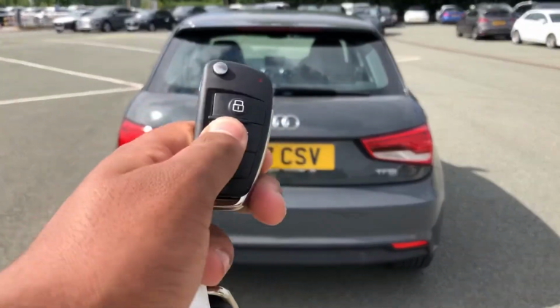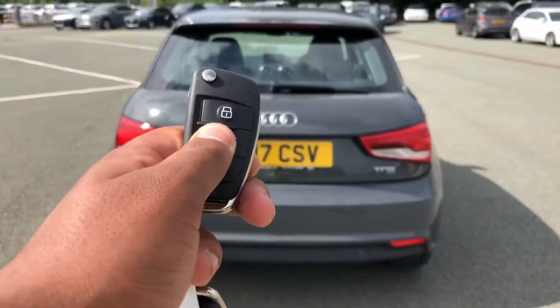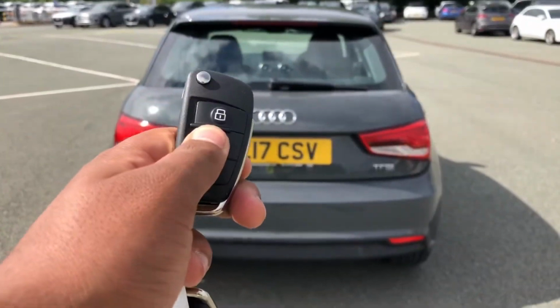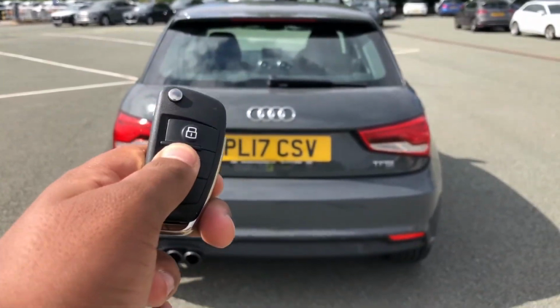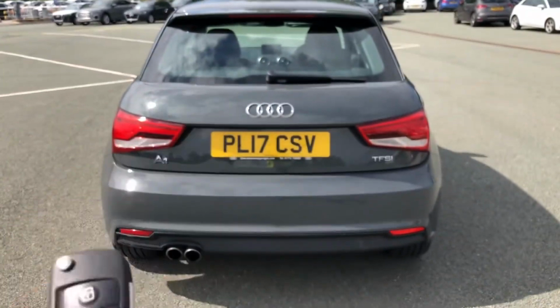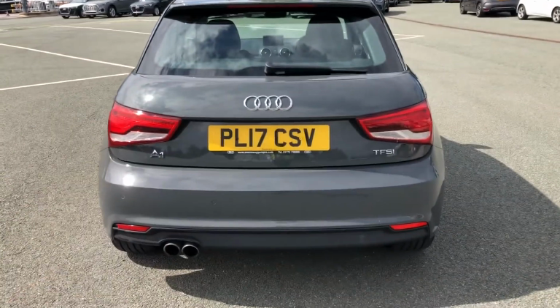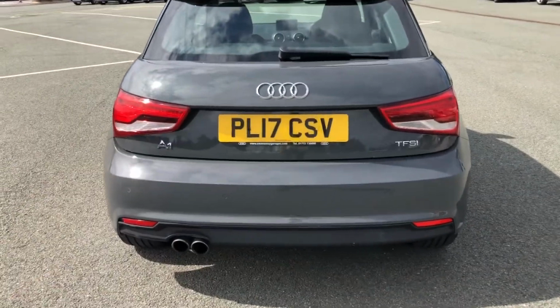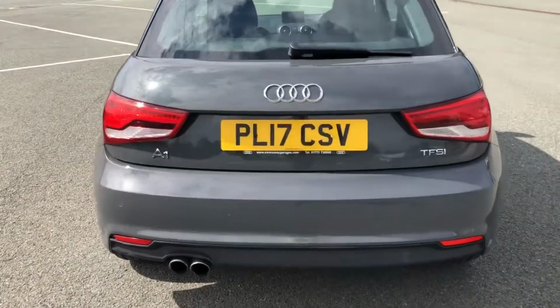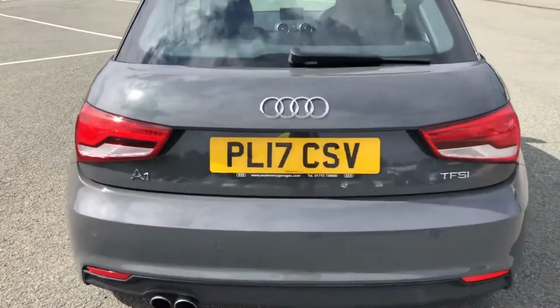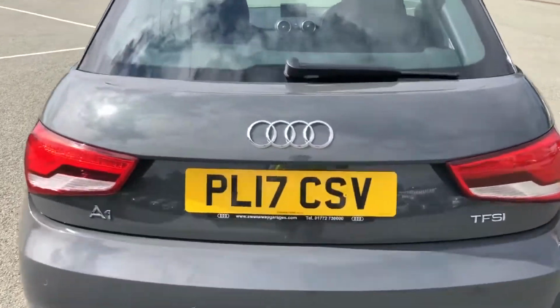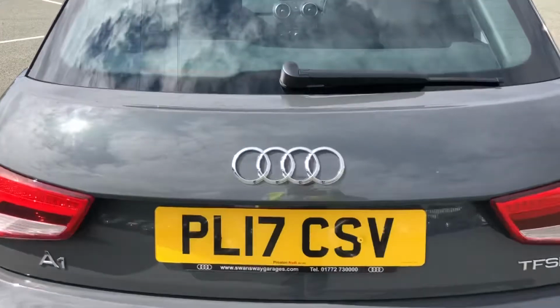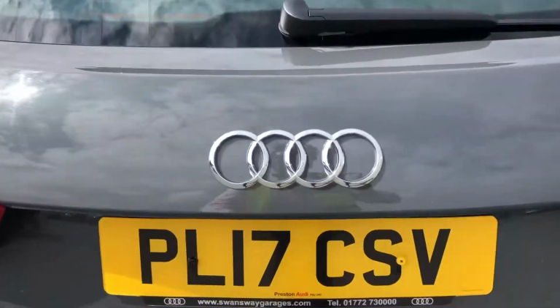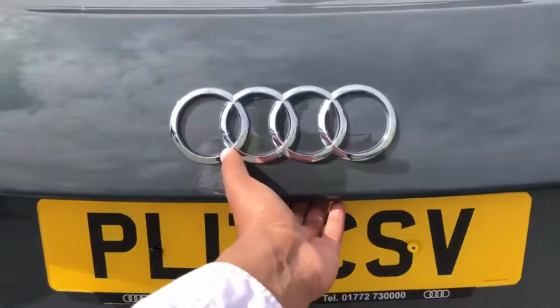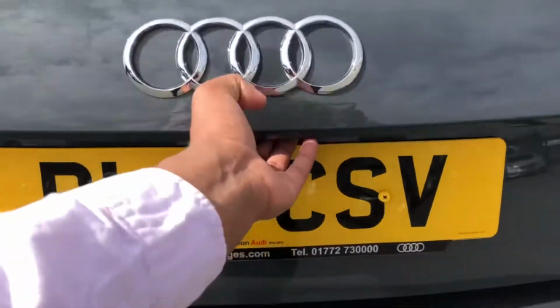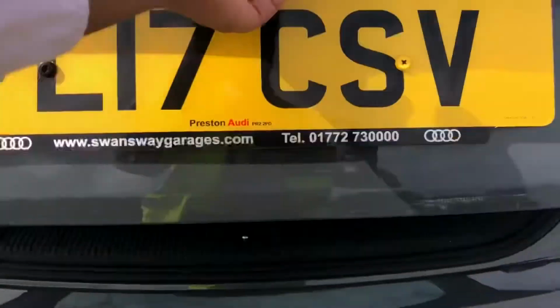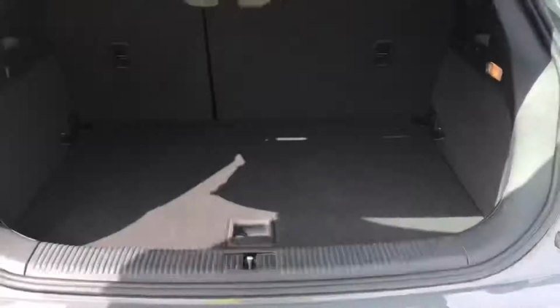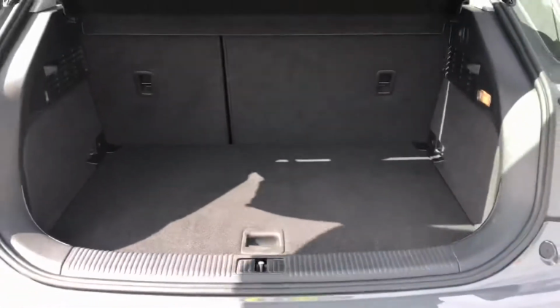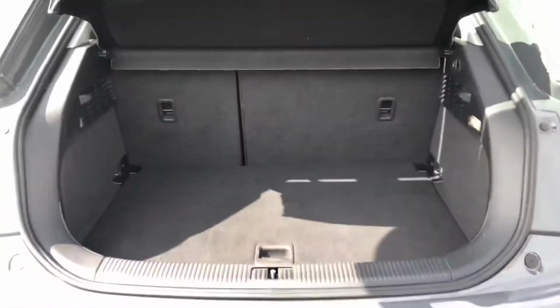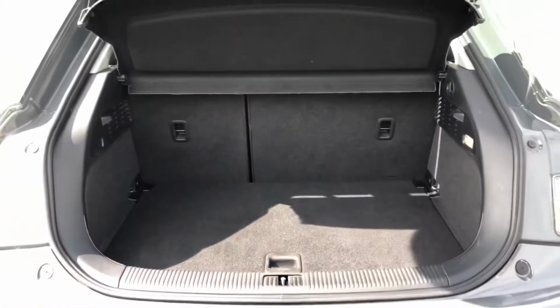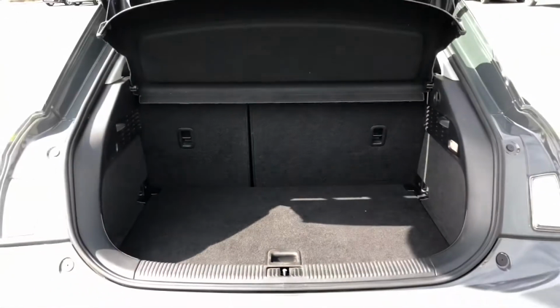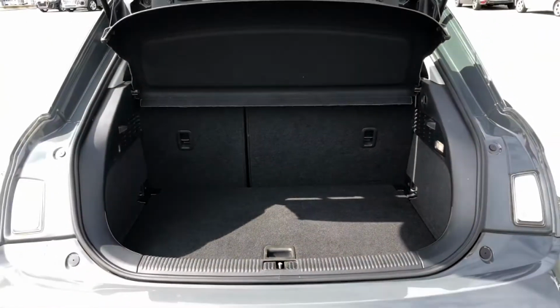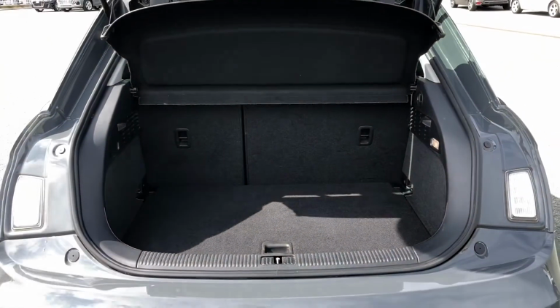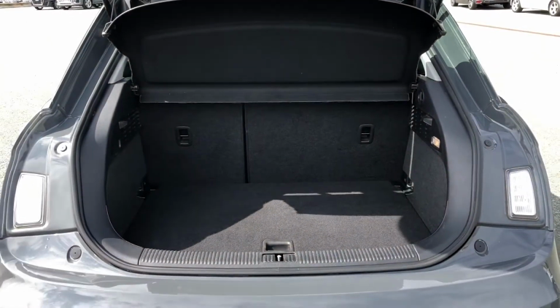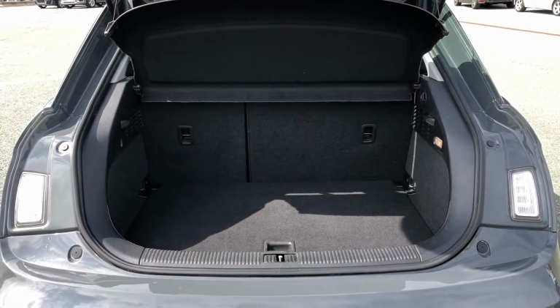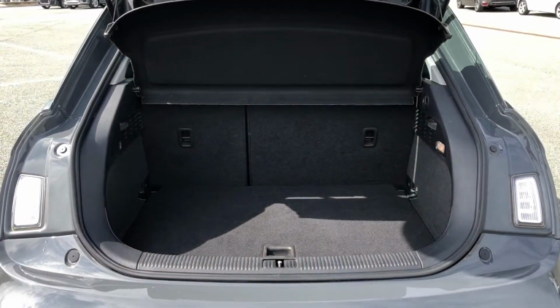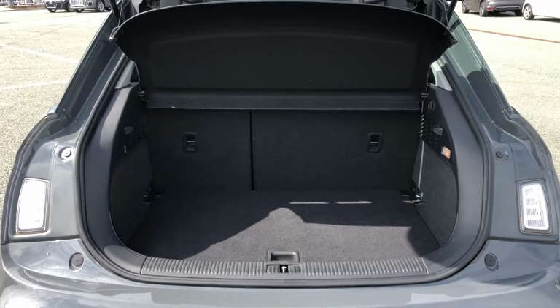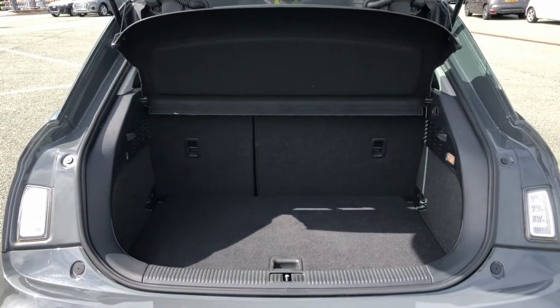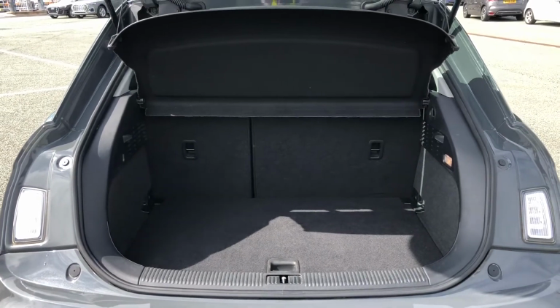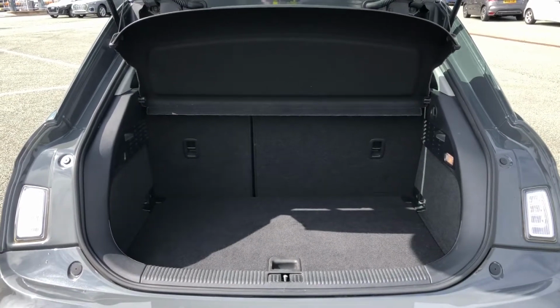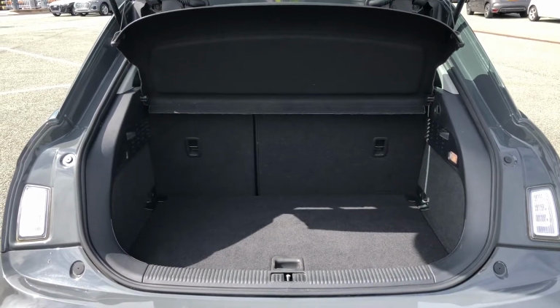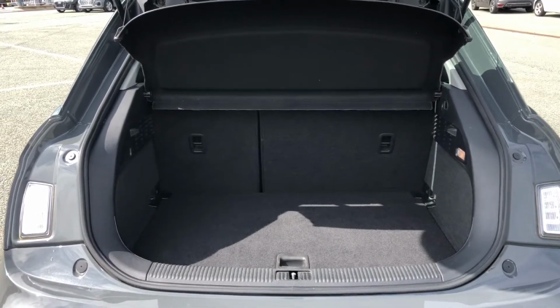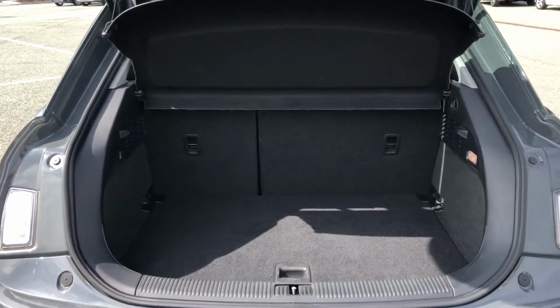To access the boot, just hold down the button on the key, or use the soft release on the hatch. For quite a nimble hatchback, this has a surprisingly spacious boot with 280 litres of space, so there's plenty of room for adding shopping or even a pushchair.